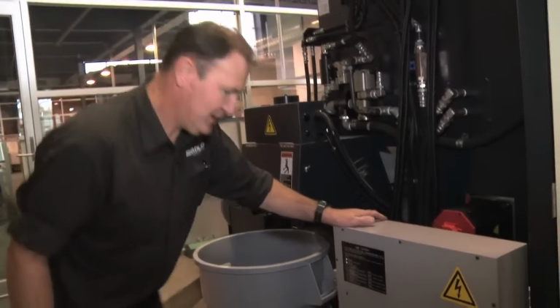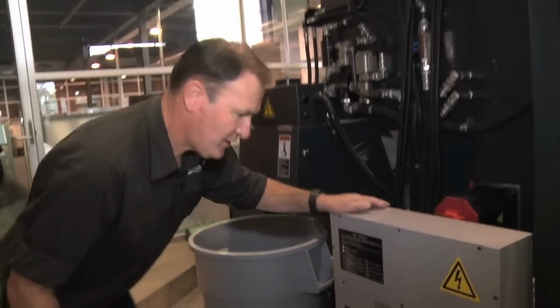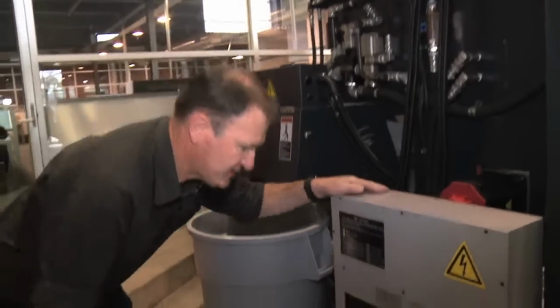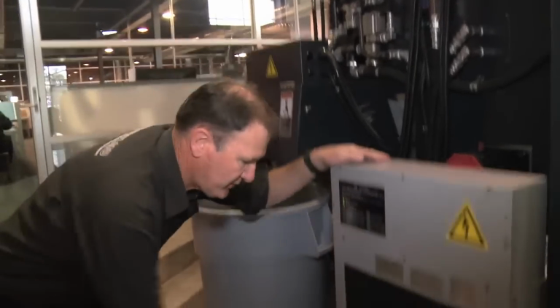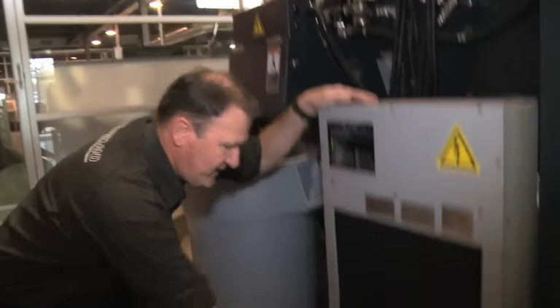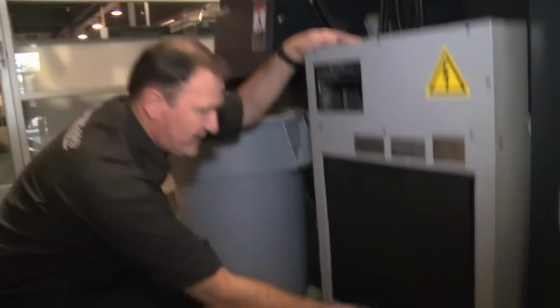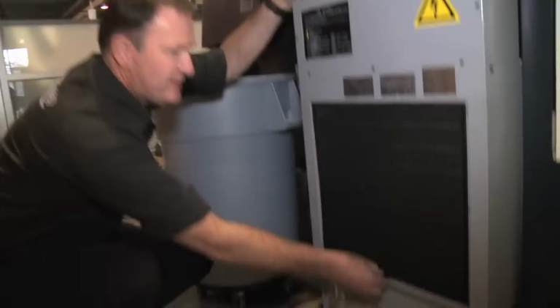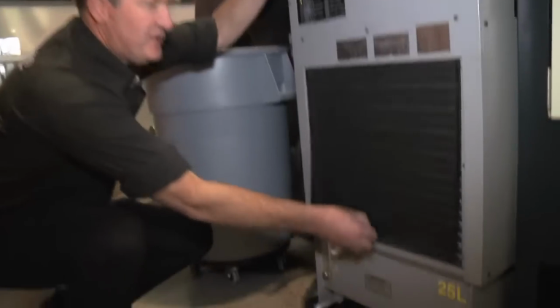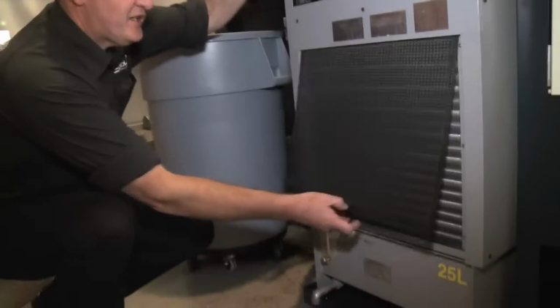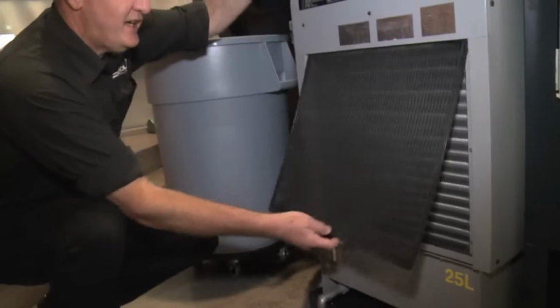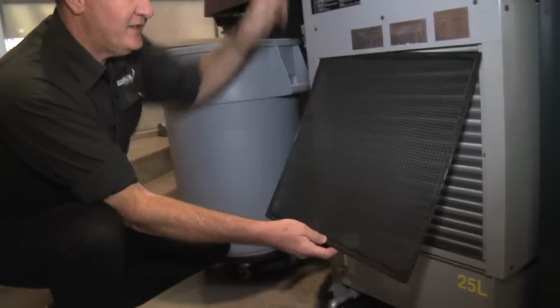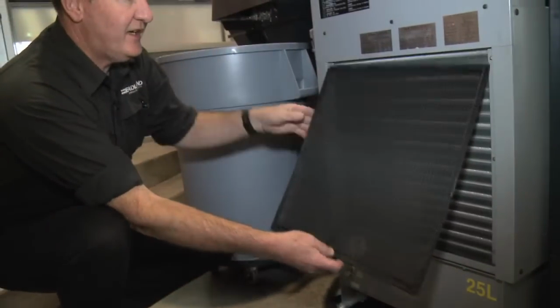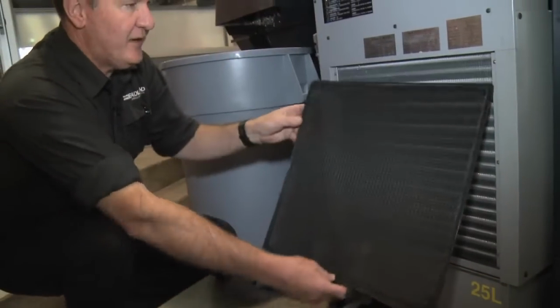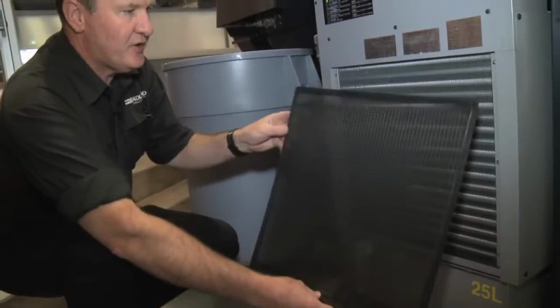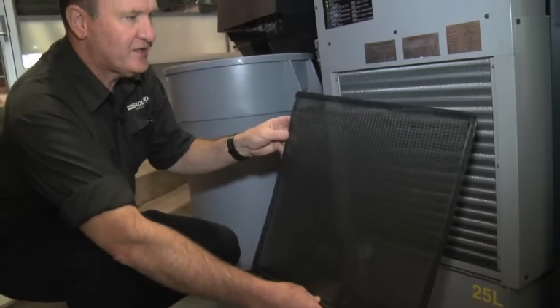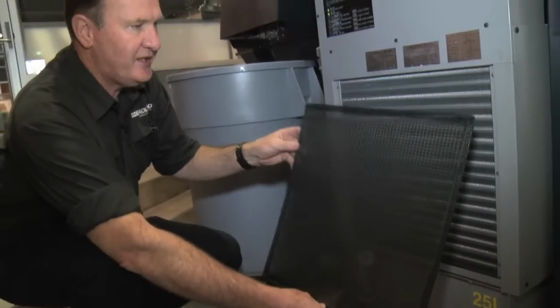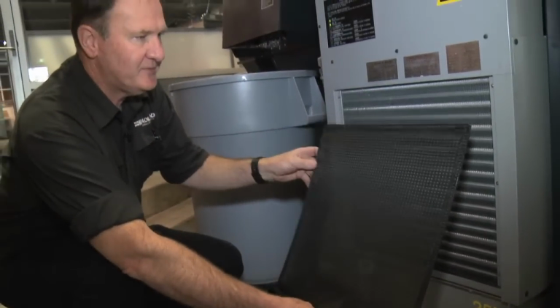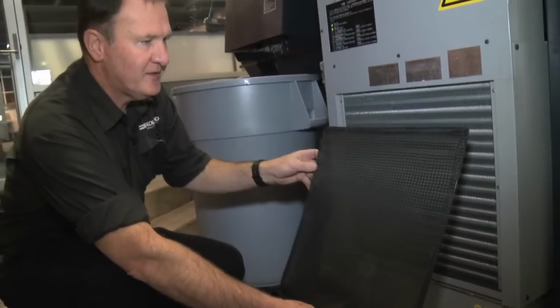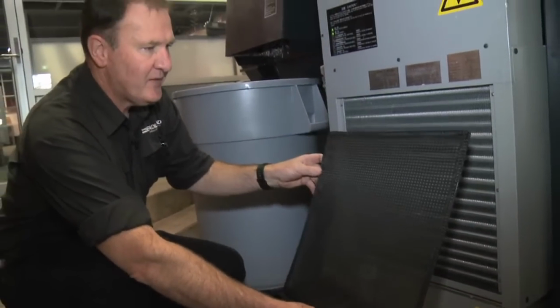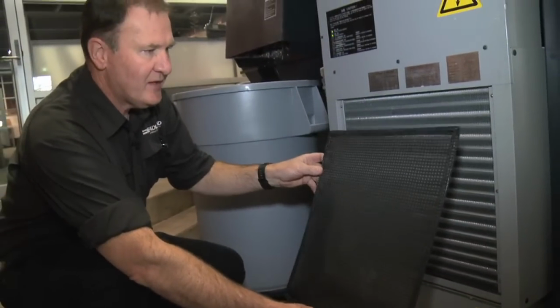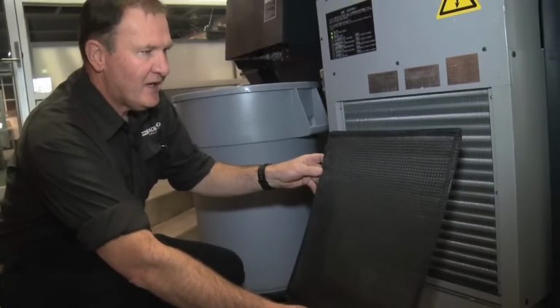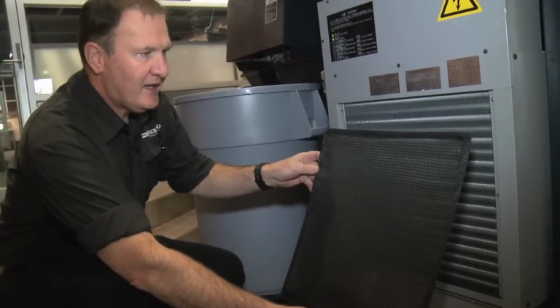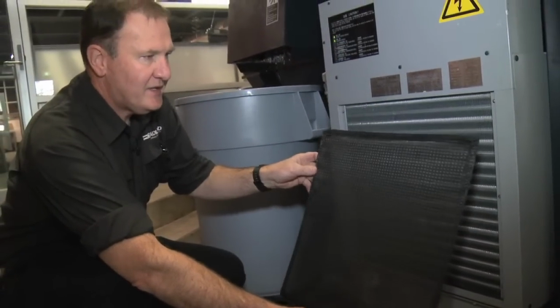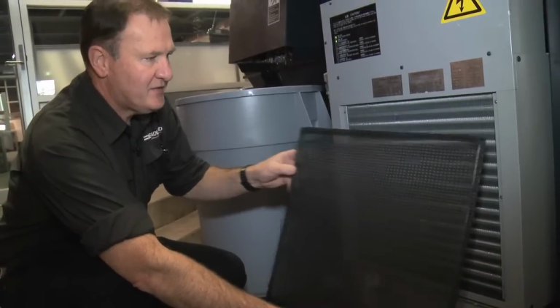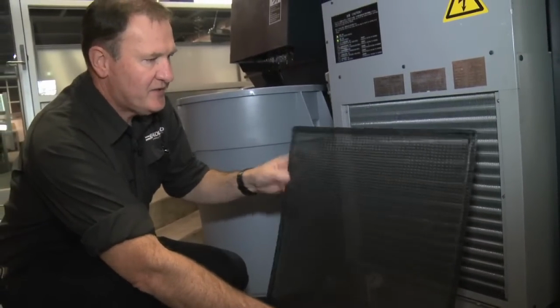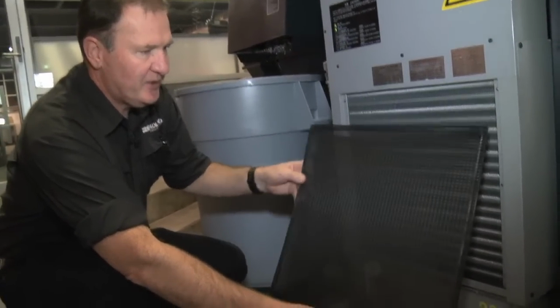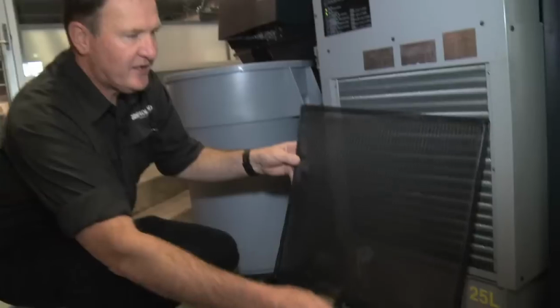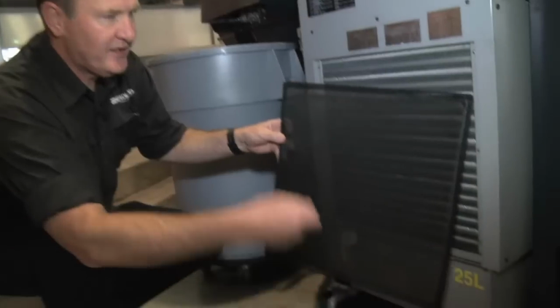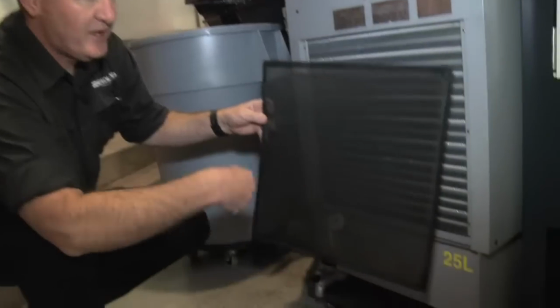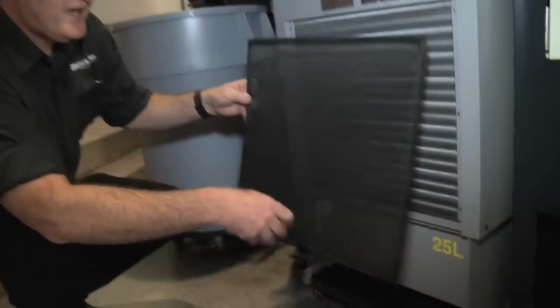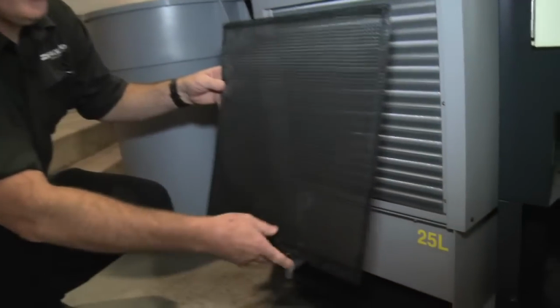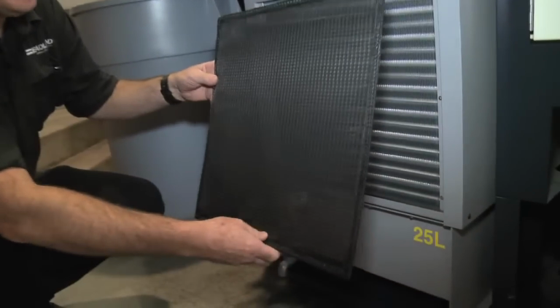There's a screen here that needs to be checked daily and made sure that it's clean. This is very simply cleaned with air or water.